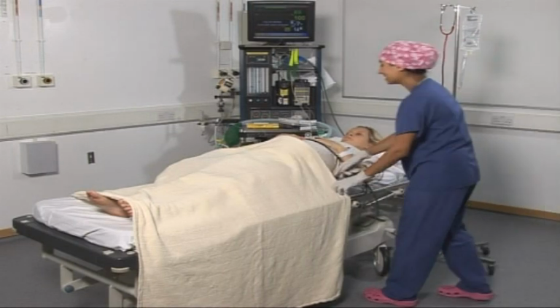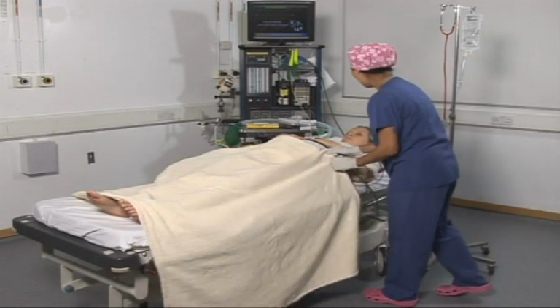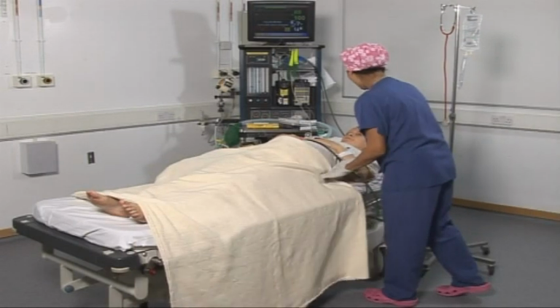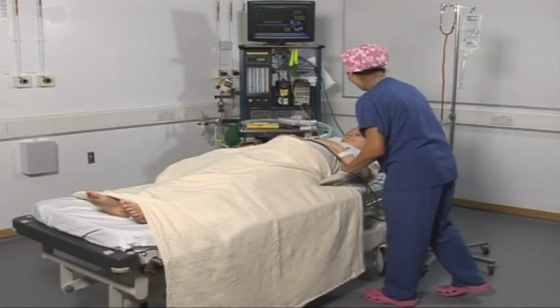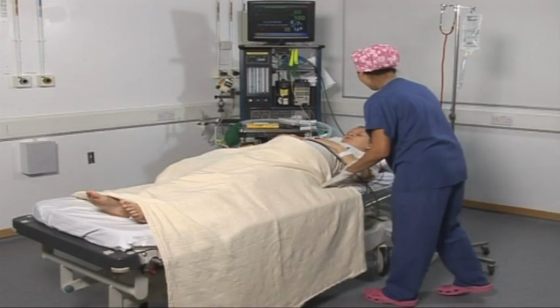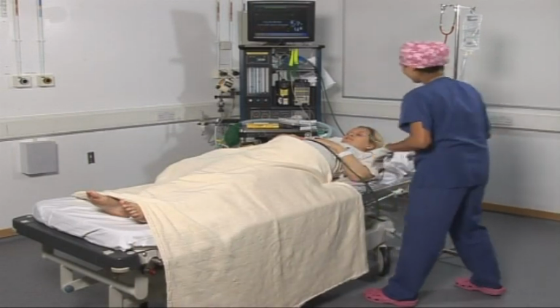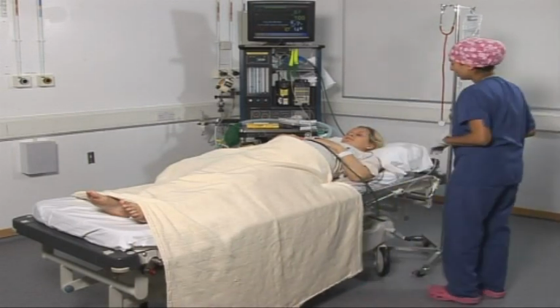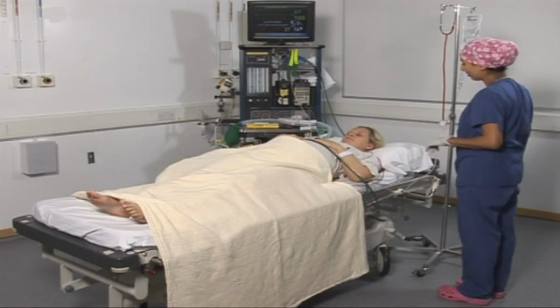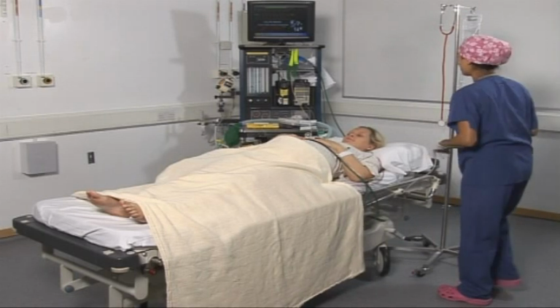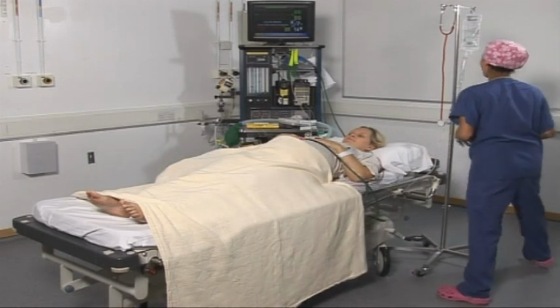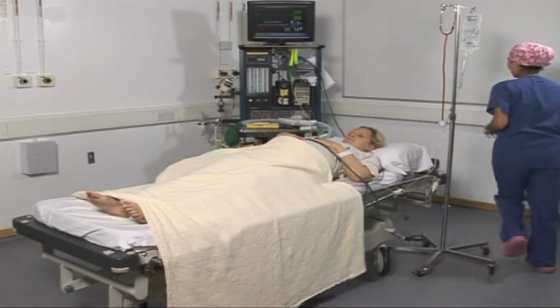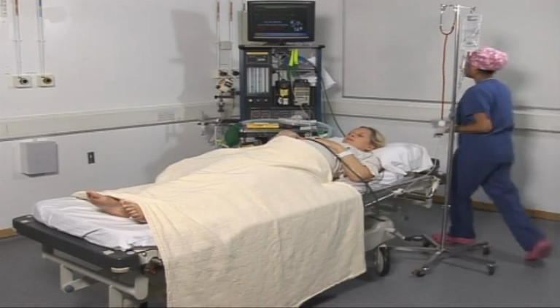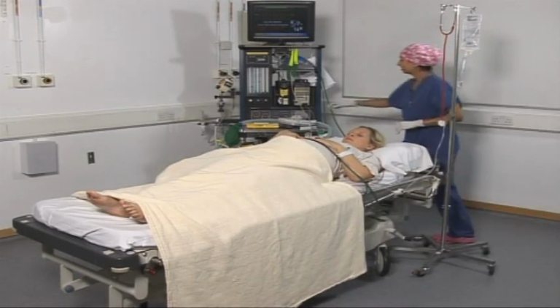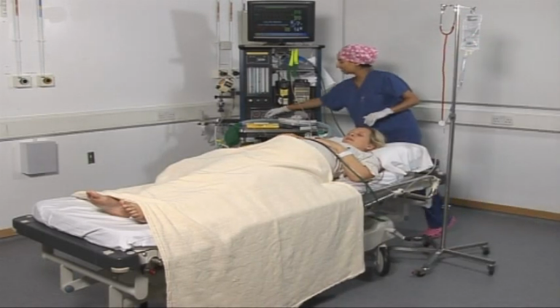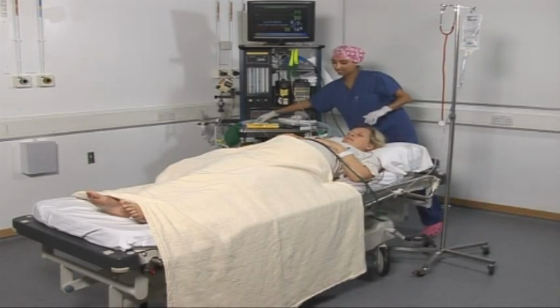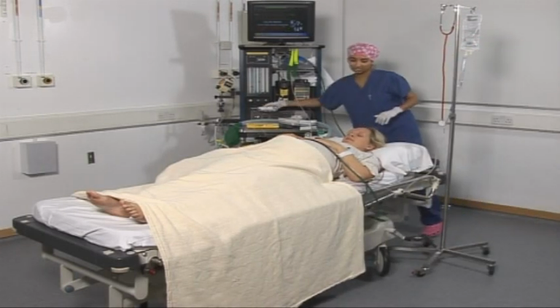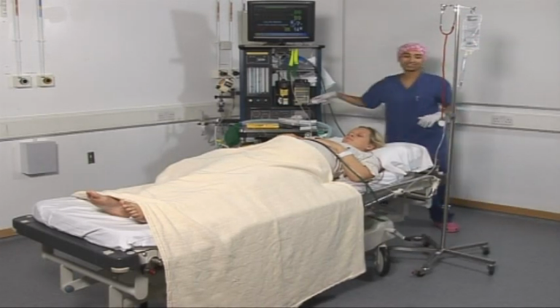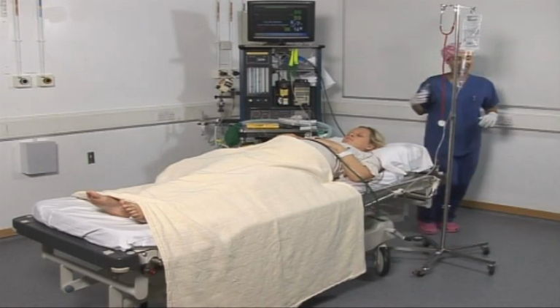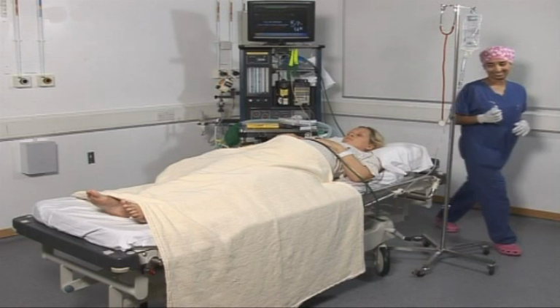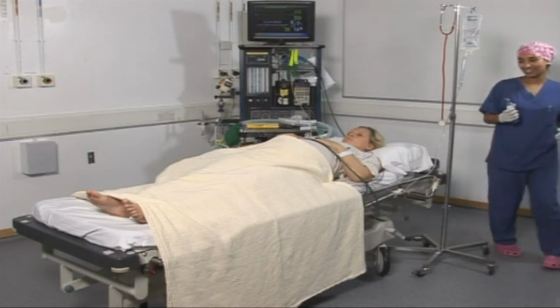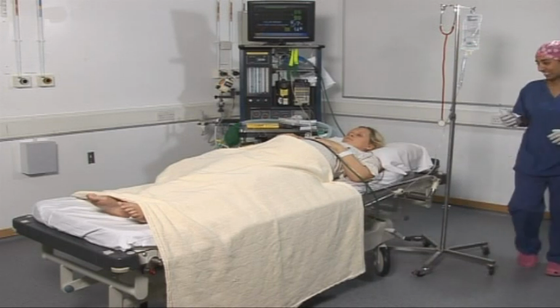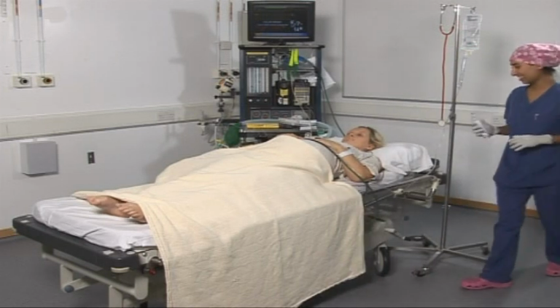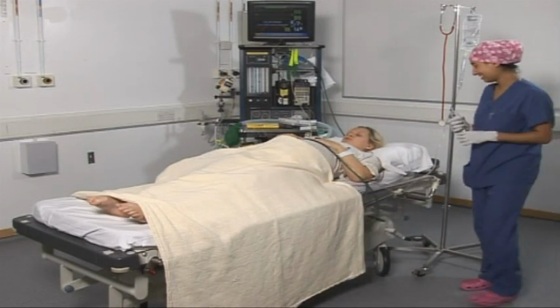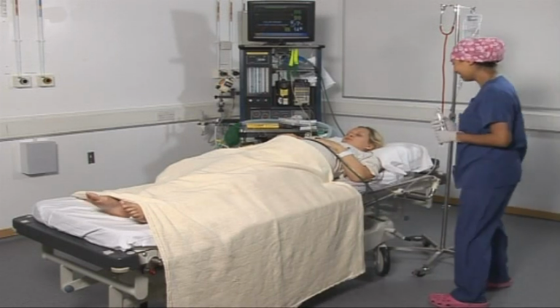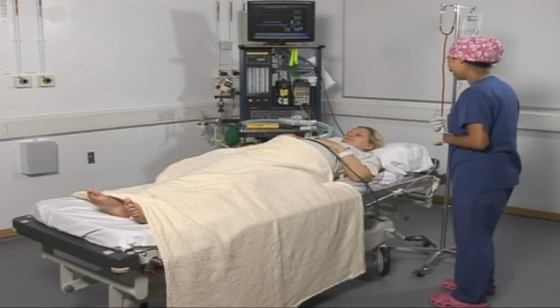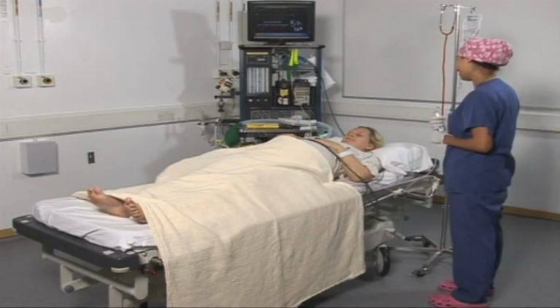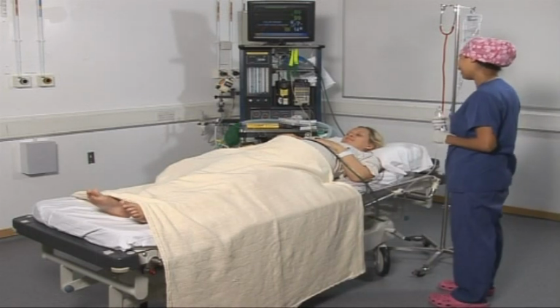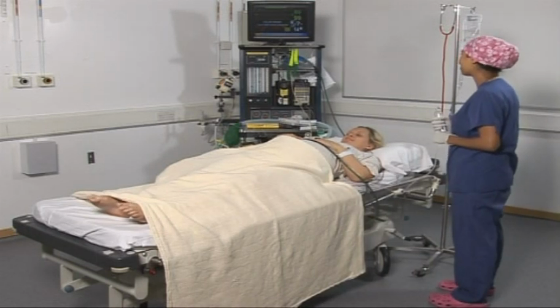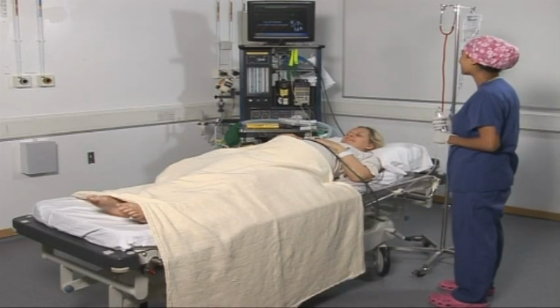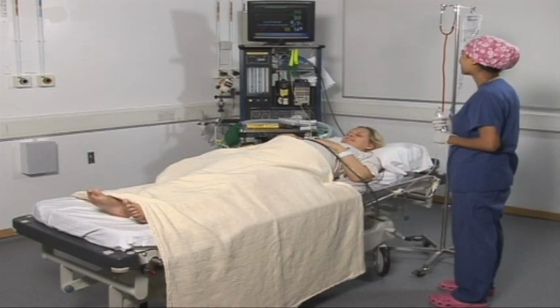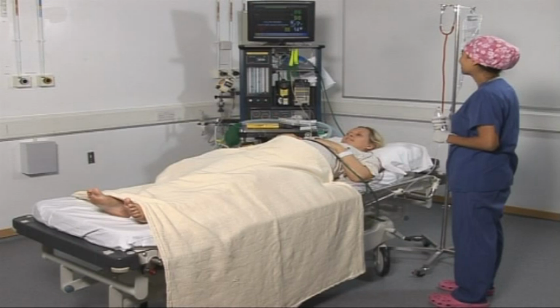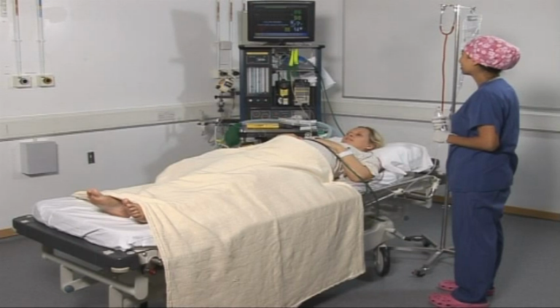And is it your first baby? No, third. It's your third. So what did you have before? A girl and a boy. Okay. And this one is a? I don't know yet, so we'll have a surprise.